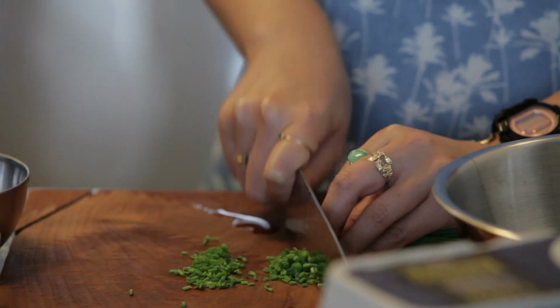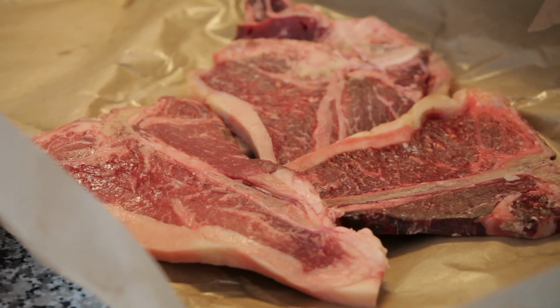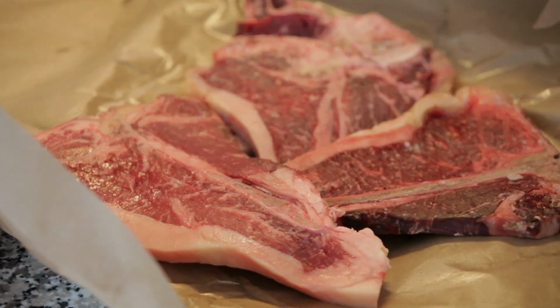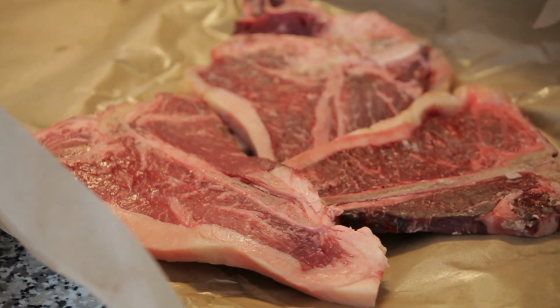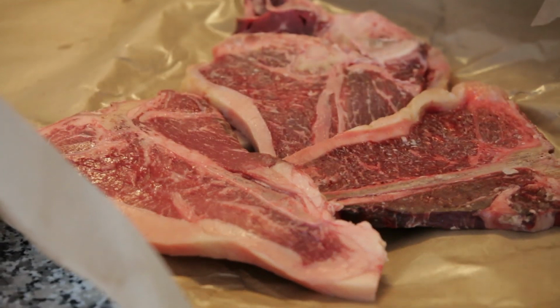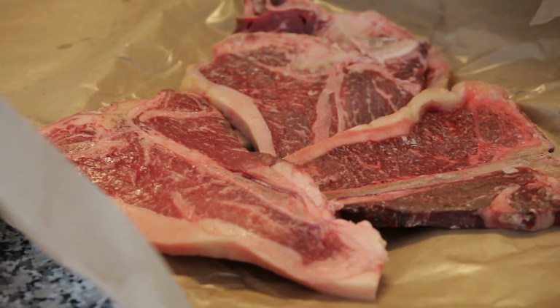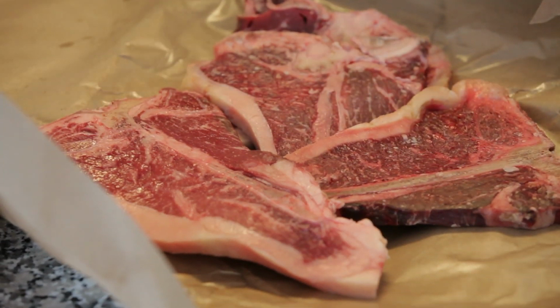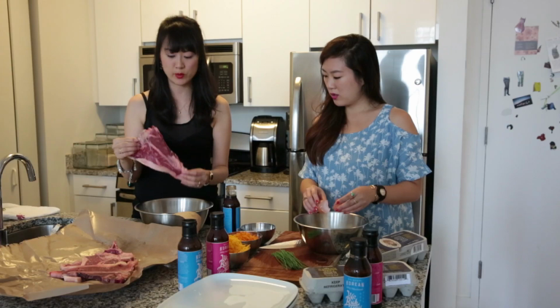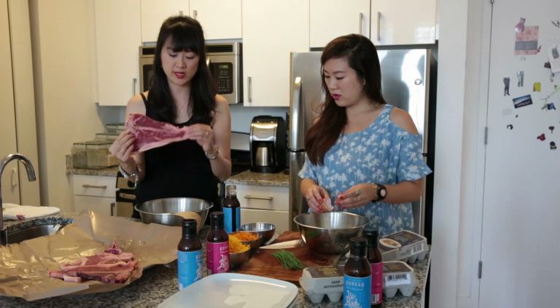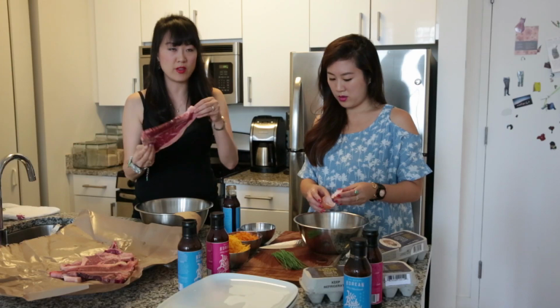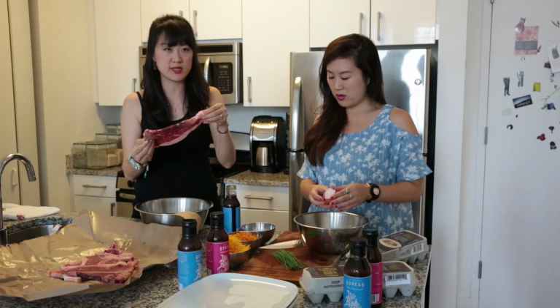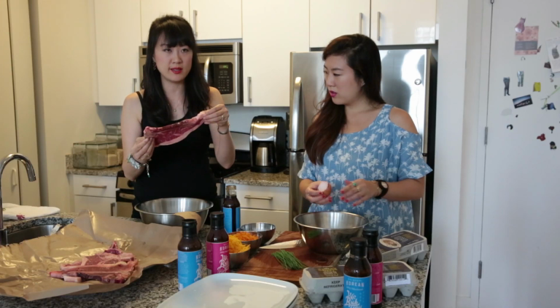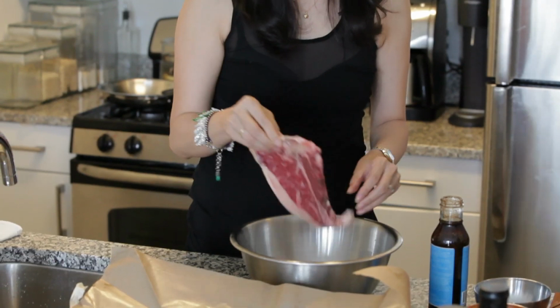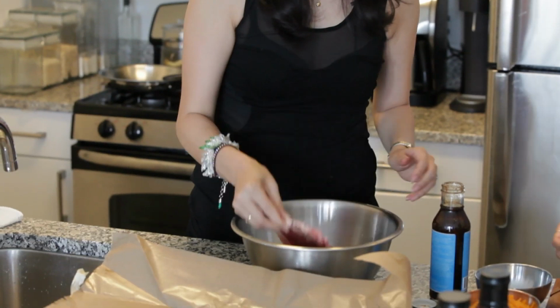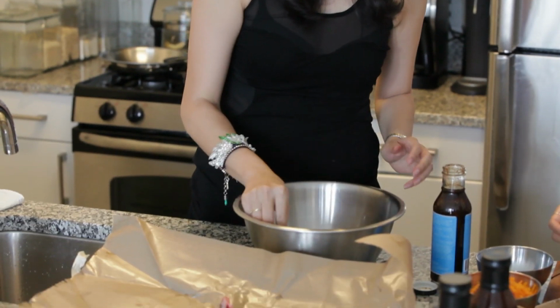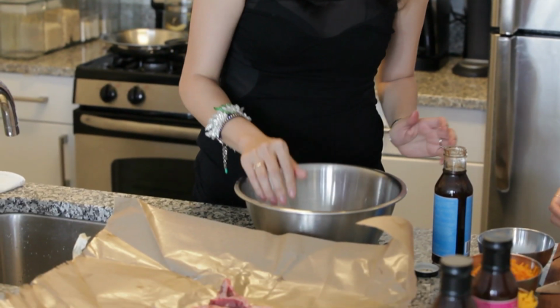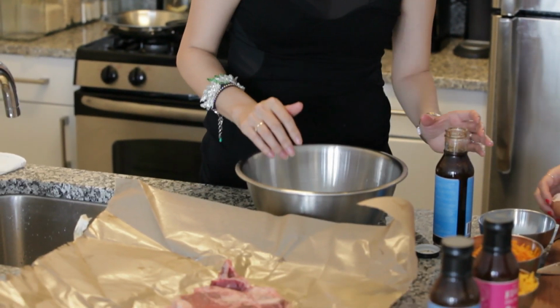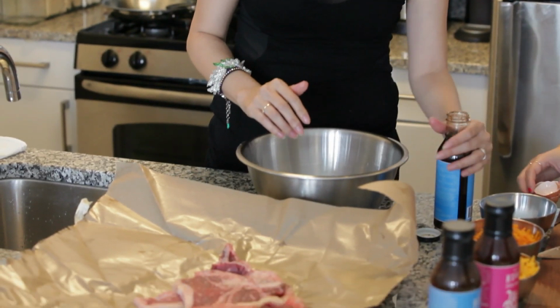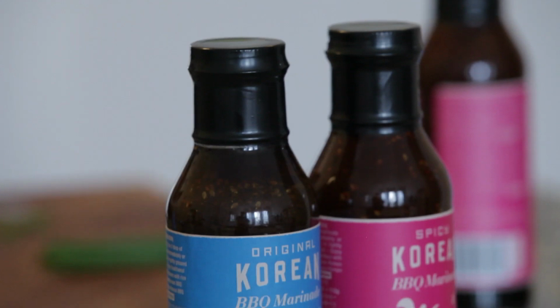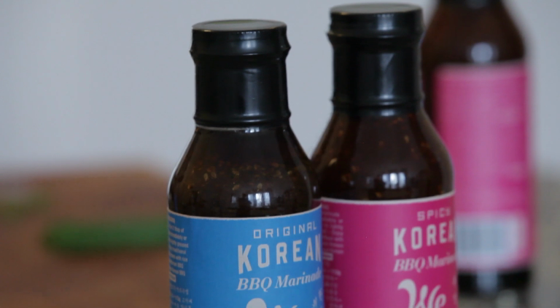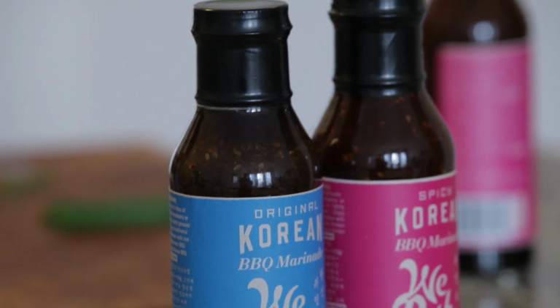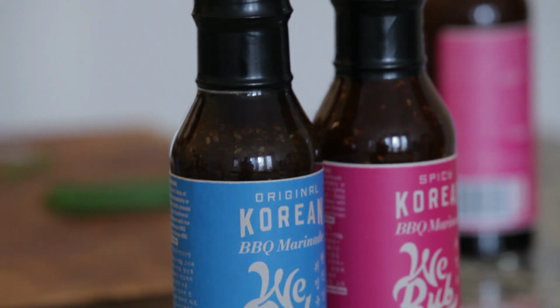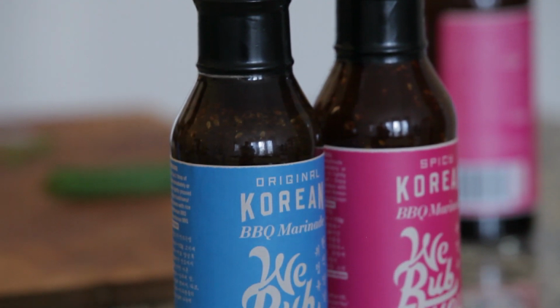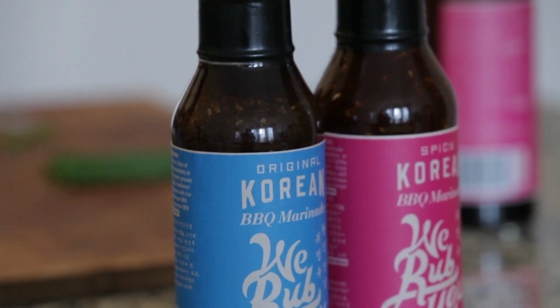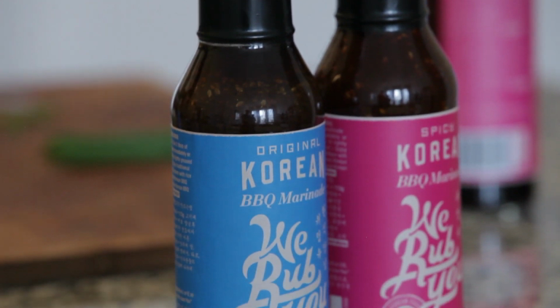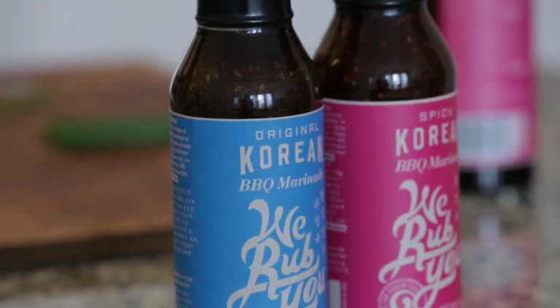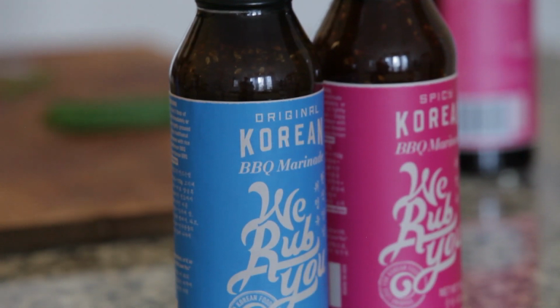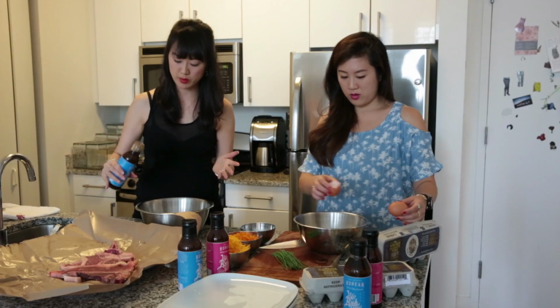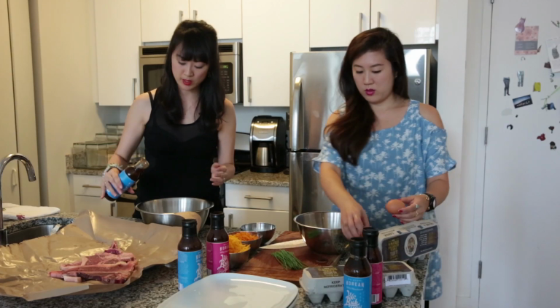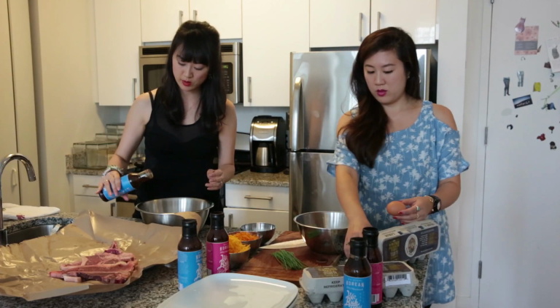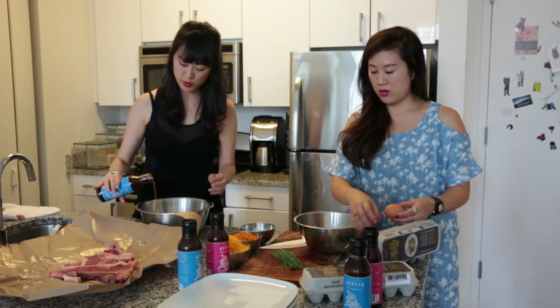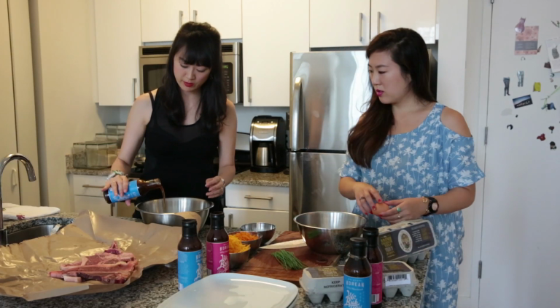We're basically going to take this T-bone steak, which is cut on the thinner side — it's about a half inch thick — and we're going to marinate it in our Korean barbecue sauce, which is the original flavor.